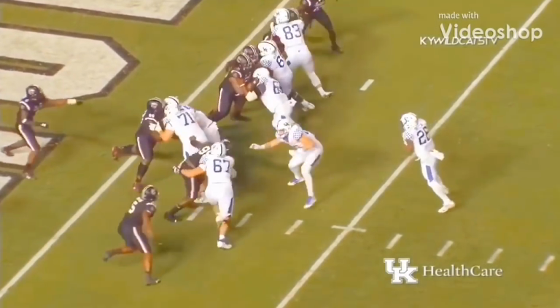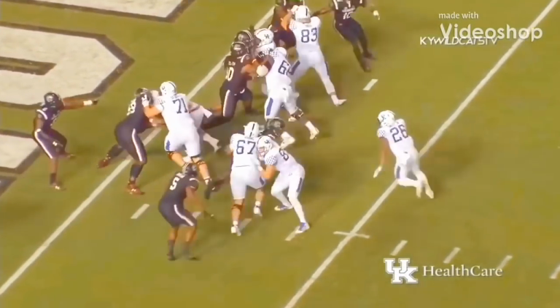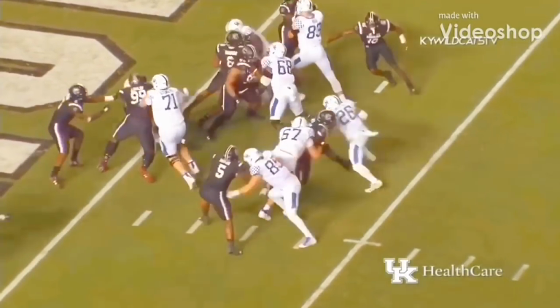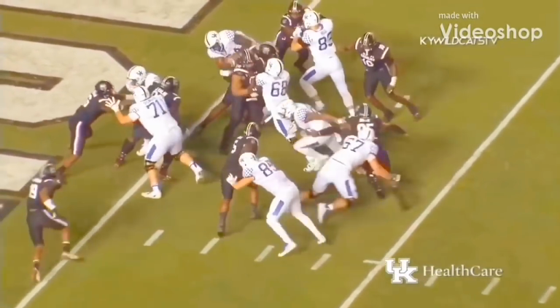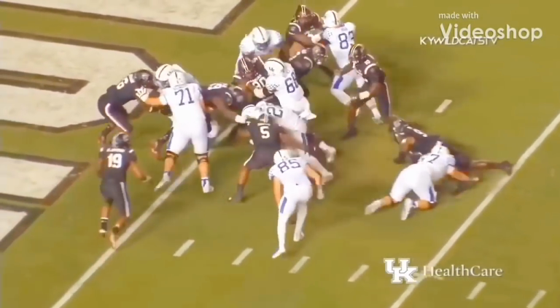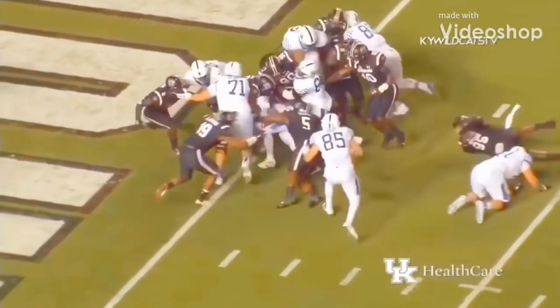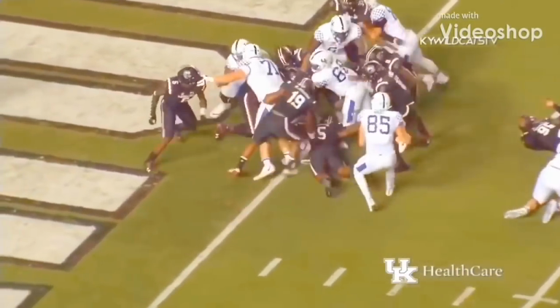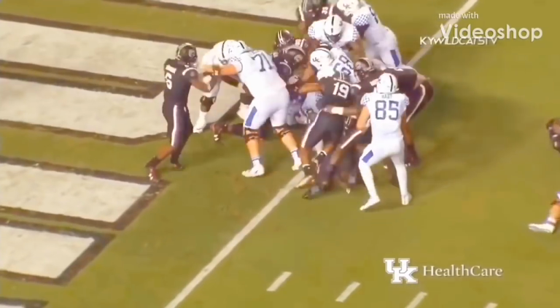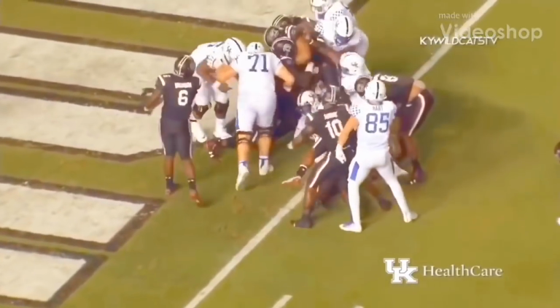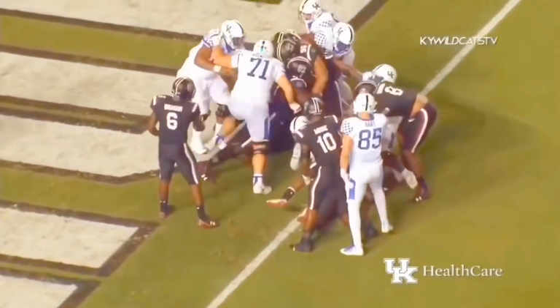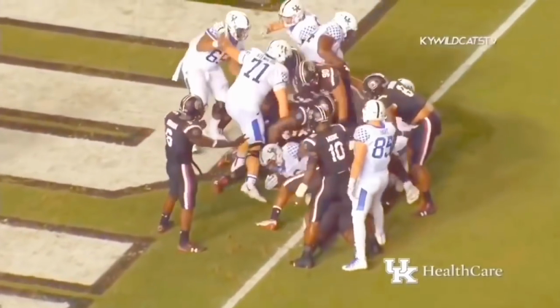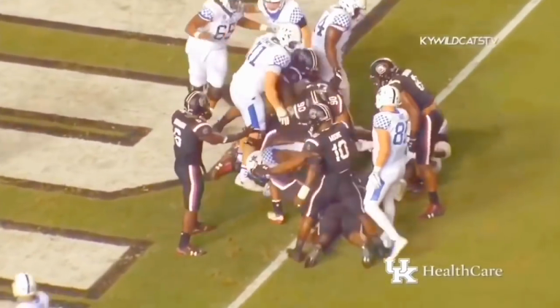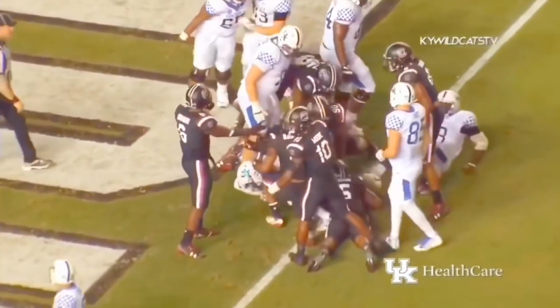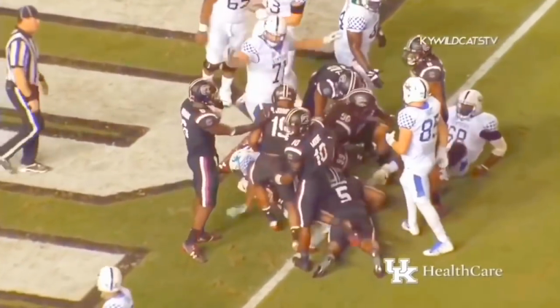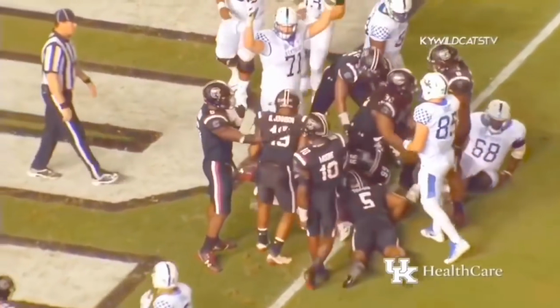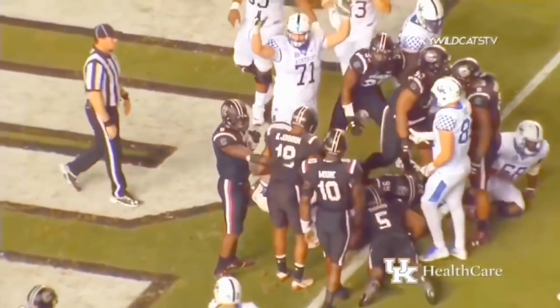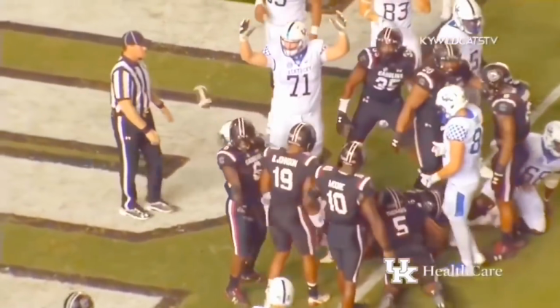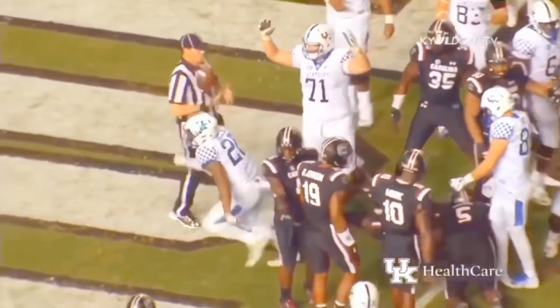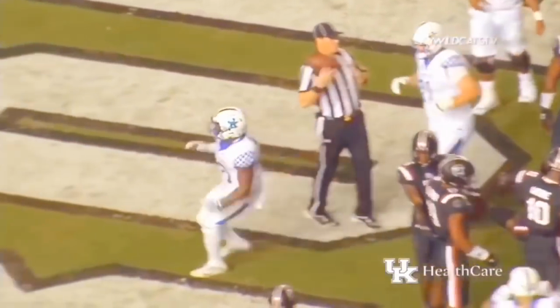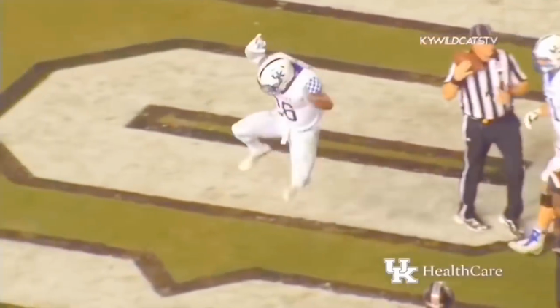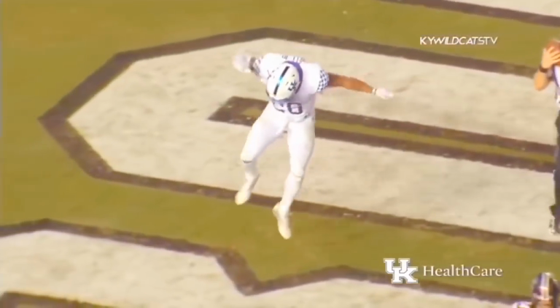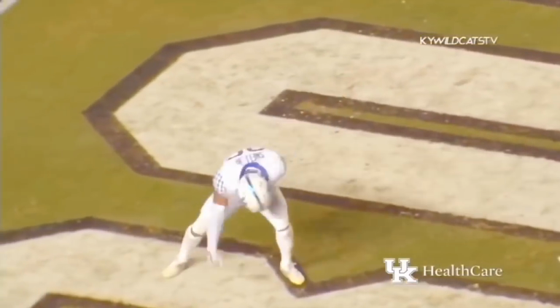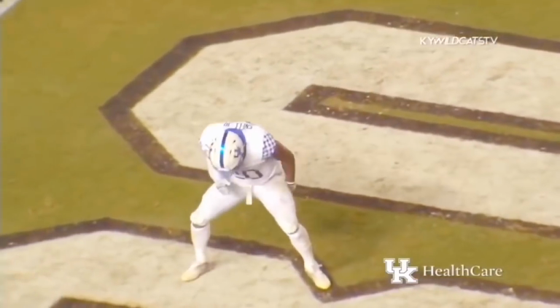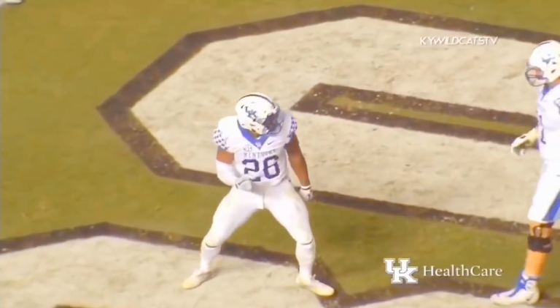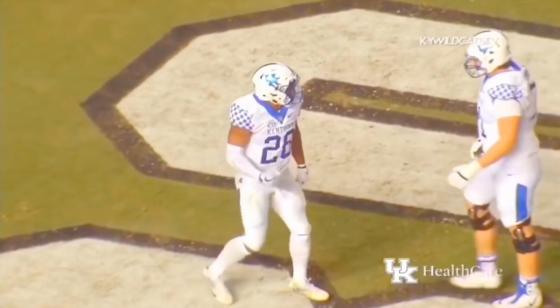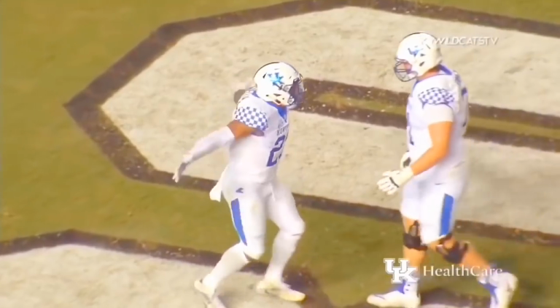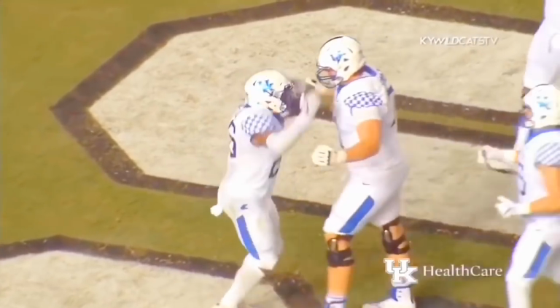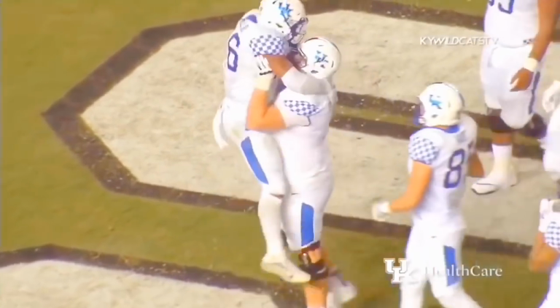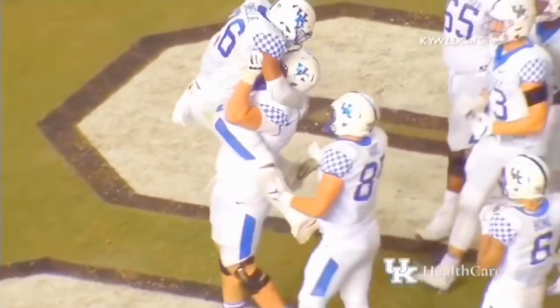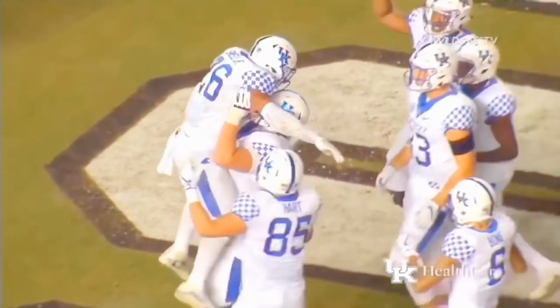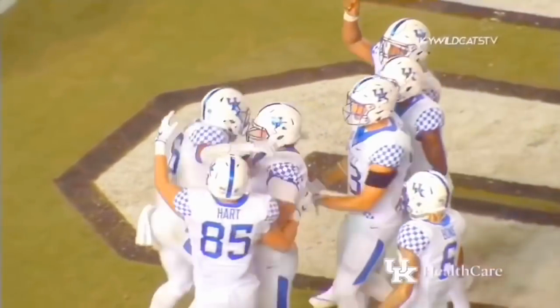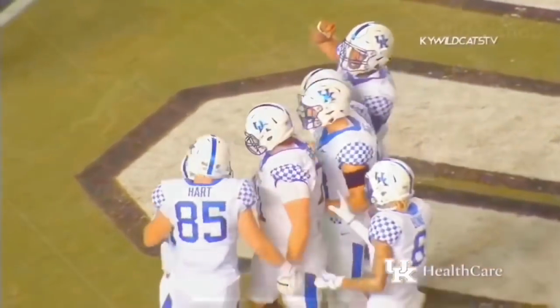High snap, but he pulls it down, hit in the backfield — he goes in anyway, touchdown Kentucky! We saw the hops from Benny Snell there, to go up and snatch that high snap and run through a tackle.